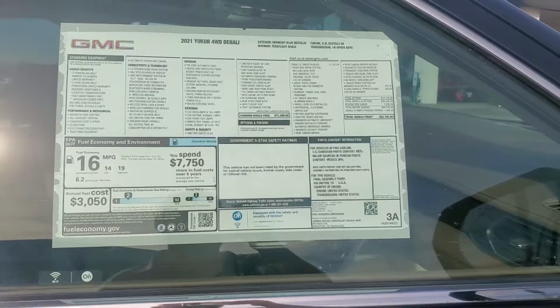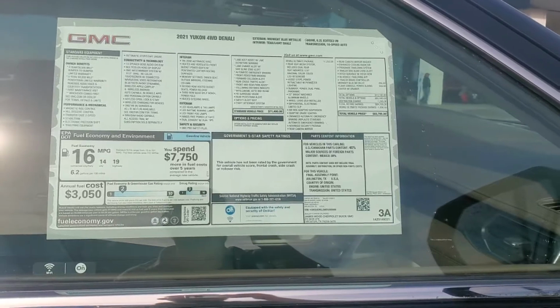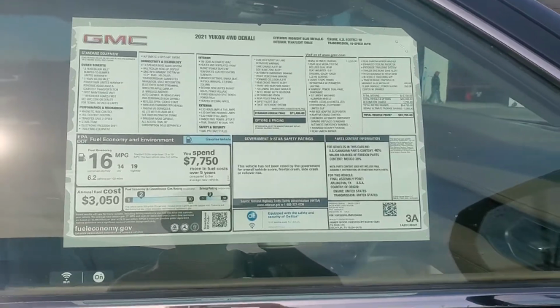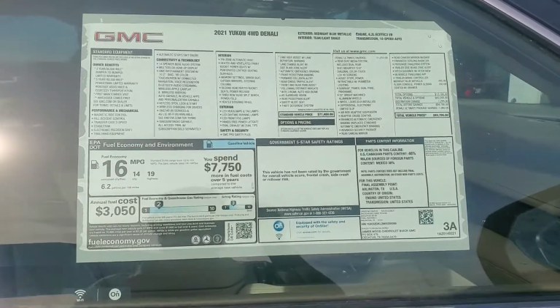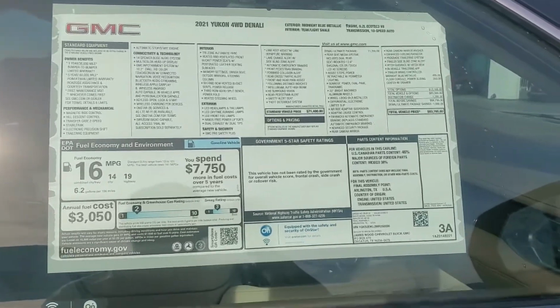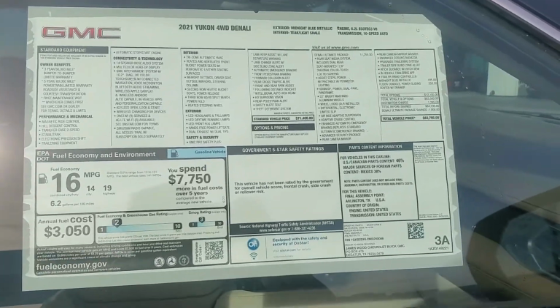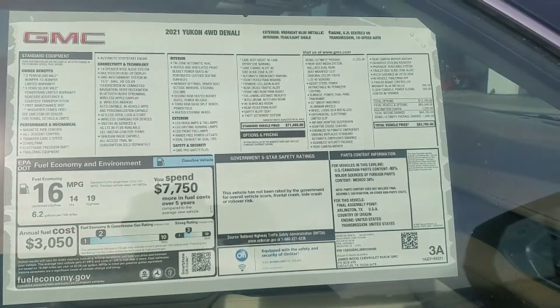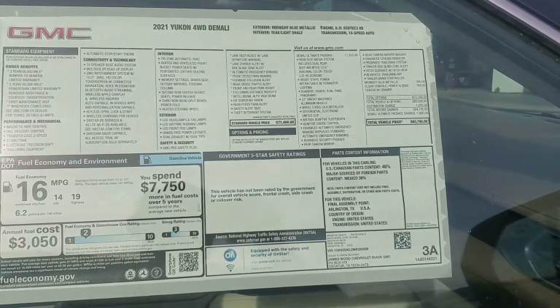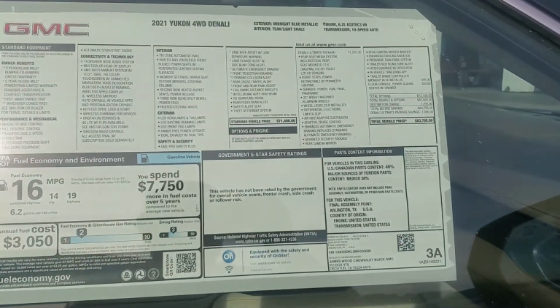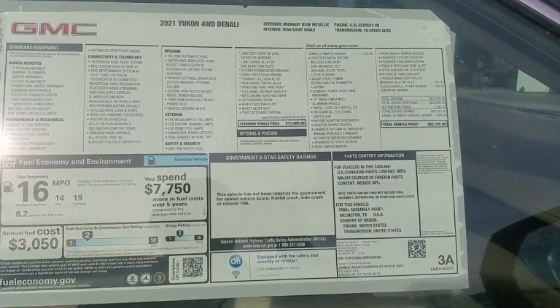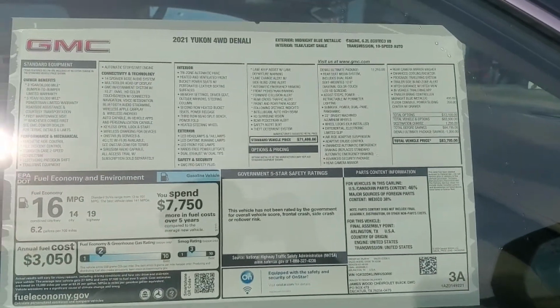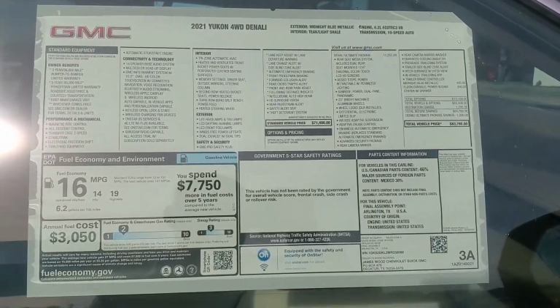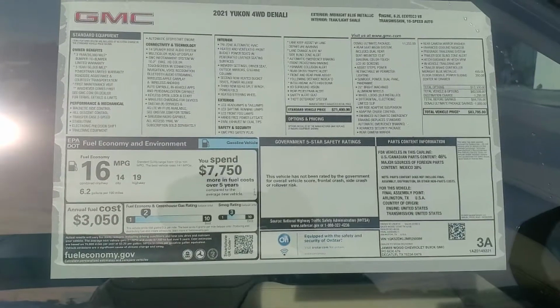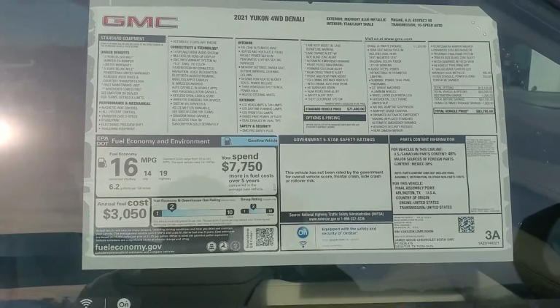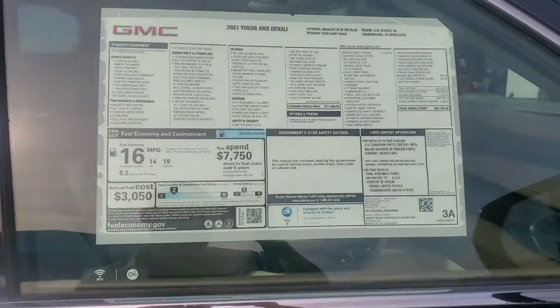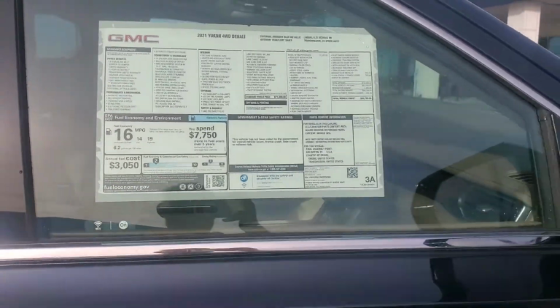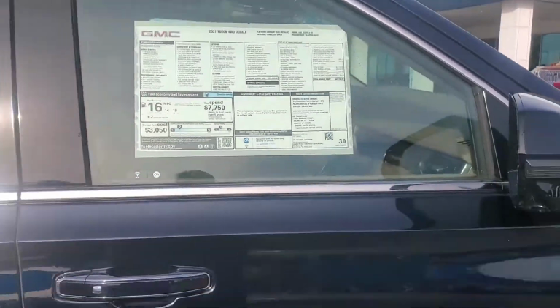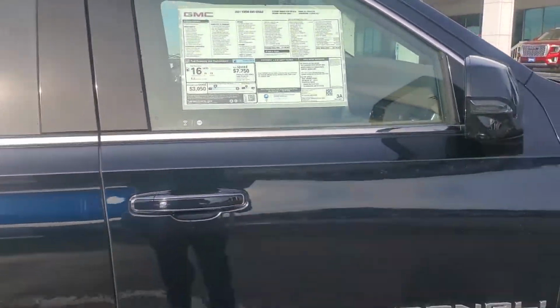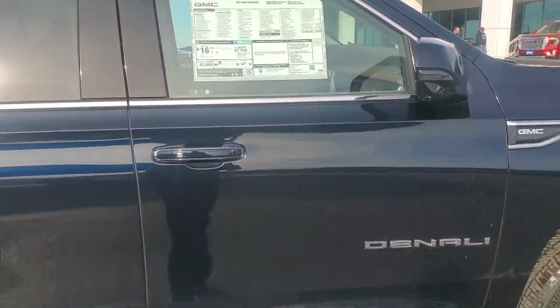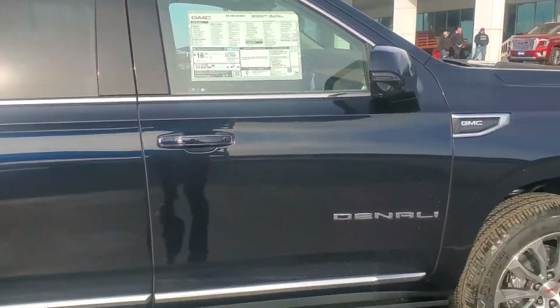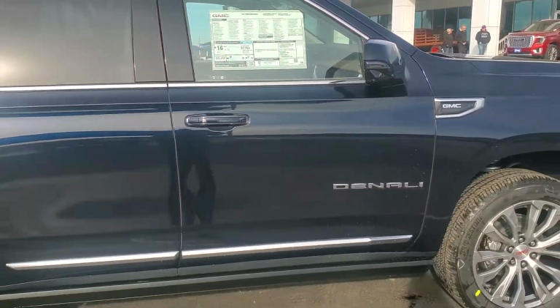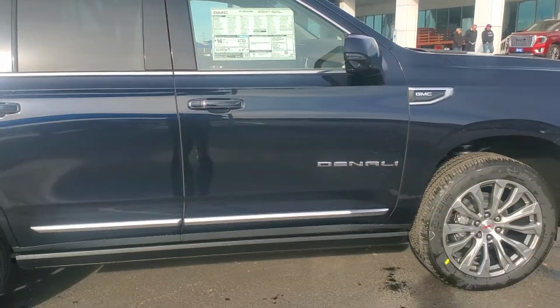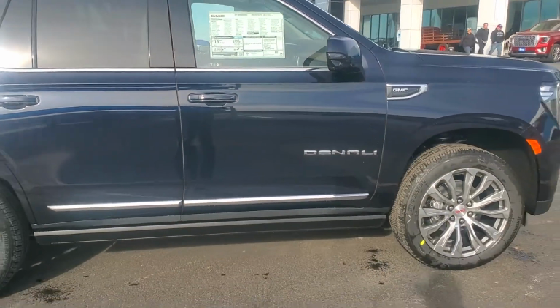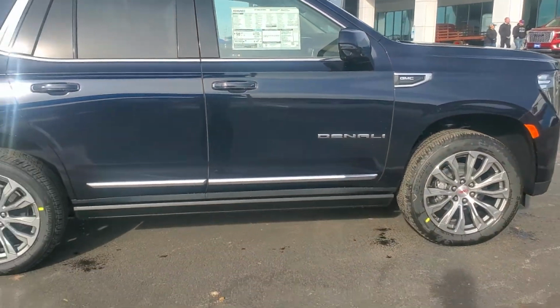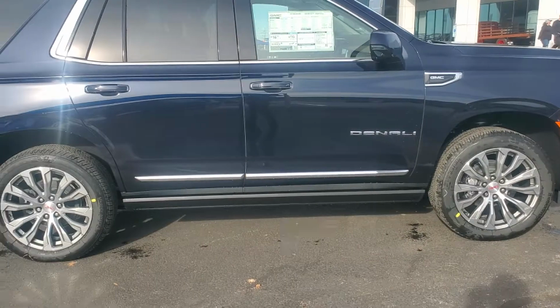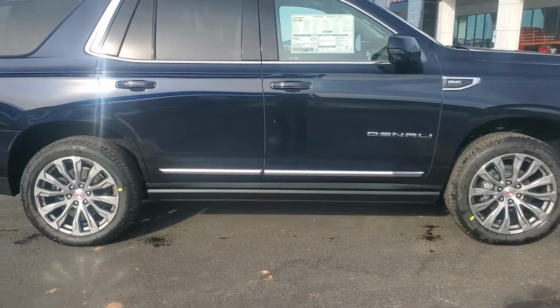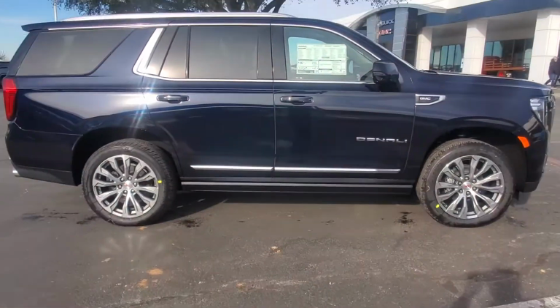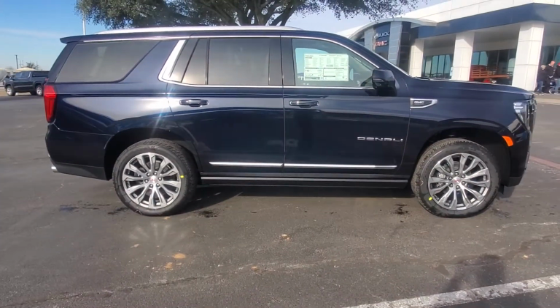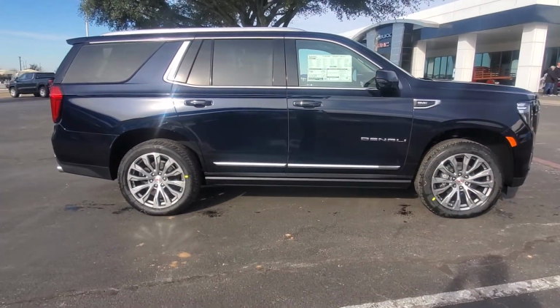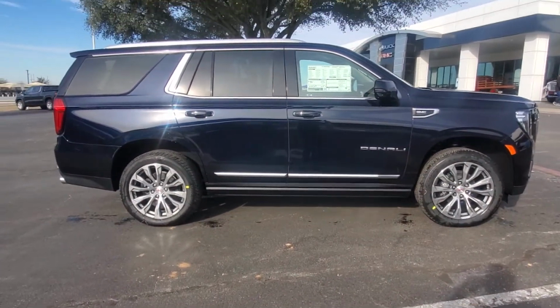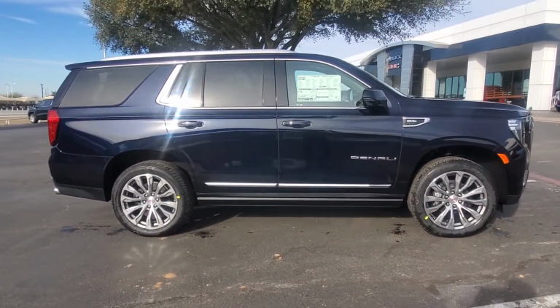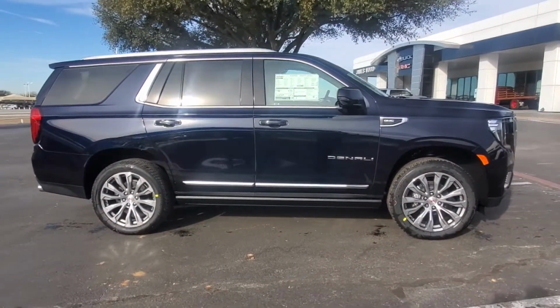Good morning, Miss Bond. This is the Yukon that you questioned about. It's a dark blue moon — beautiful blue. Real pretty wheels.